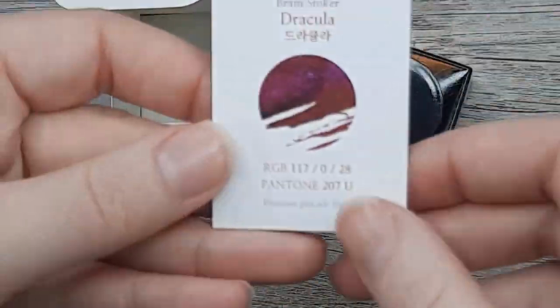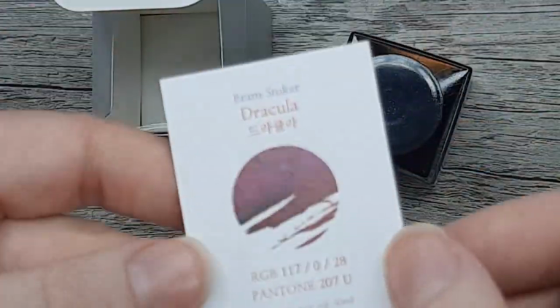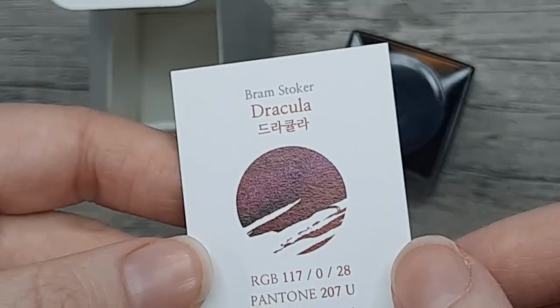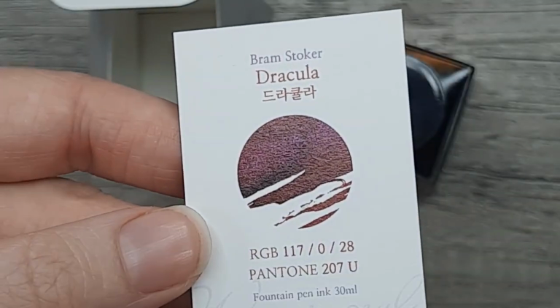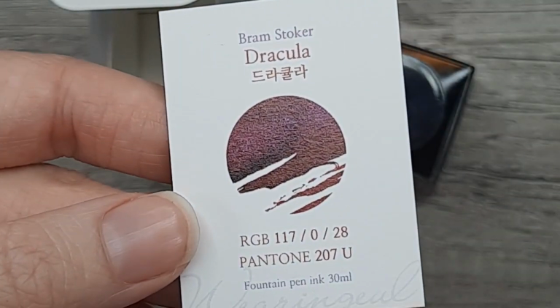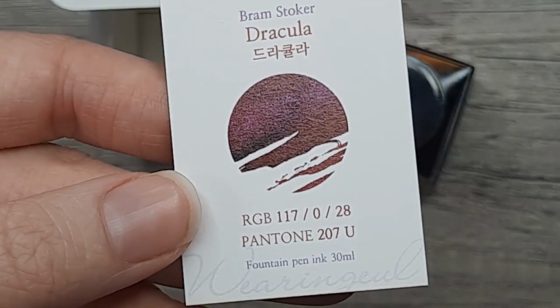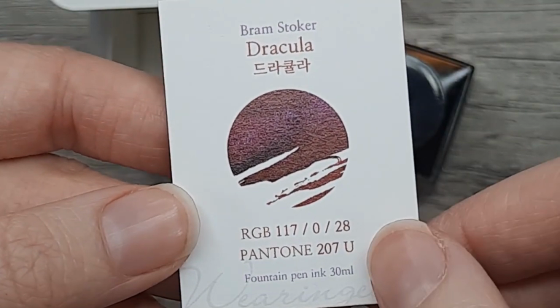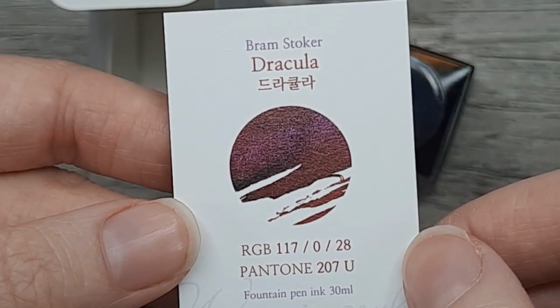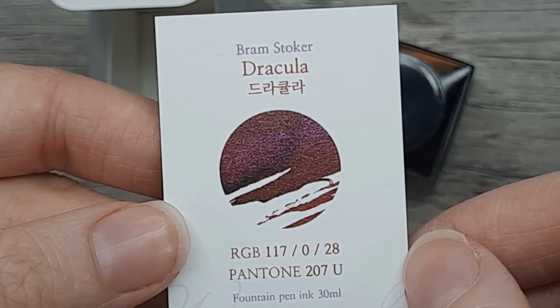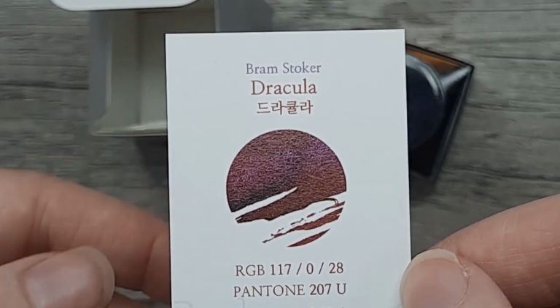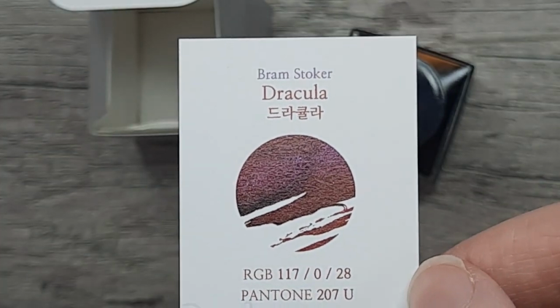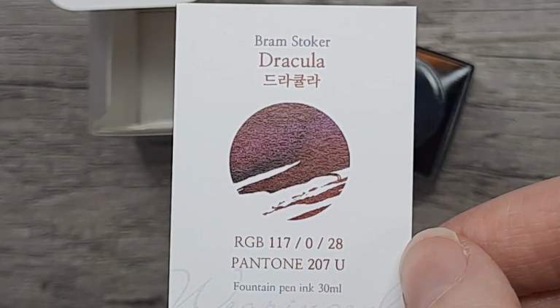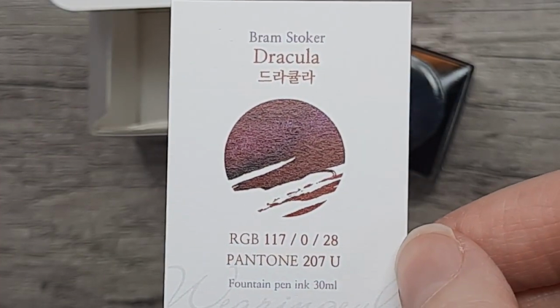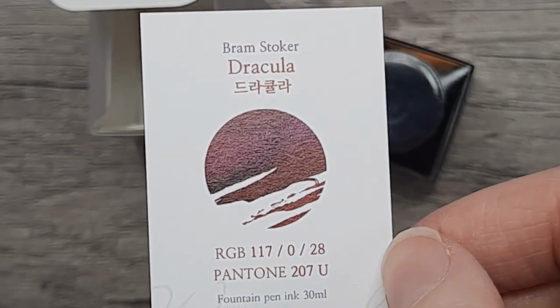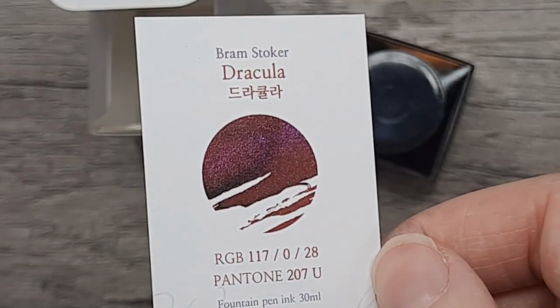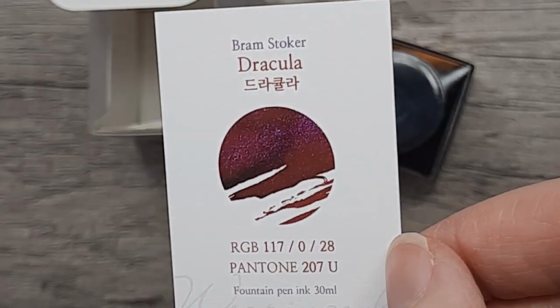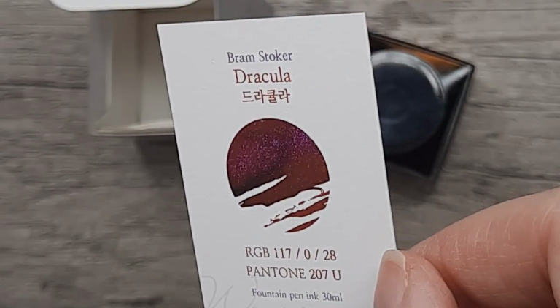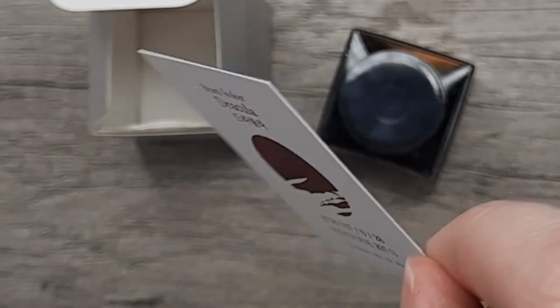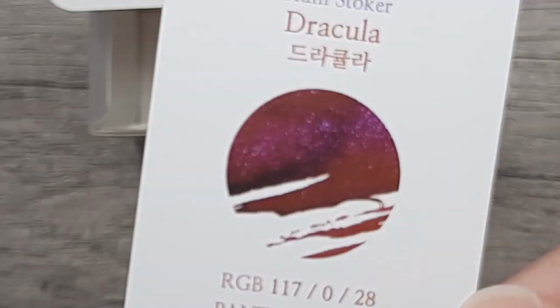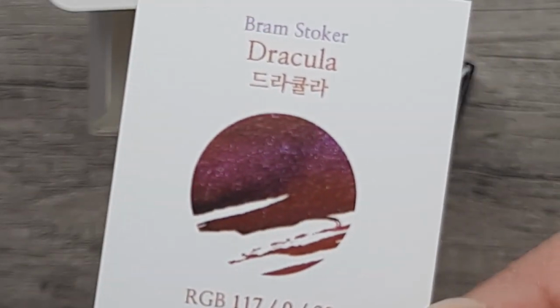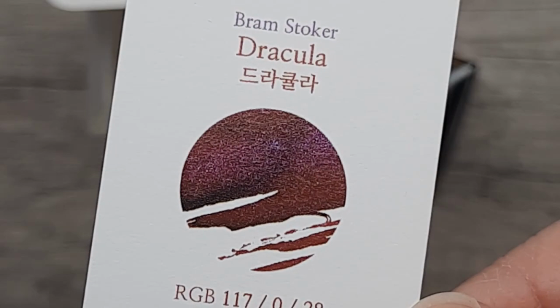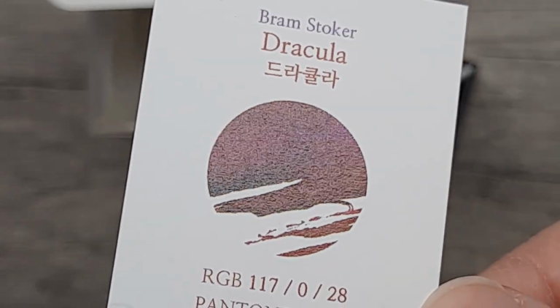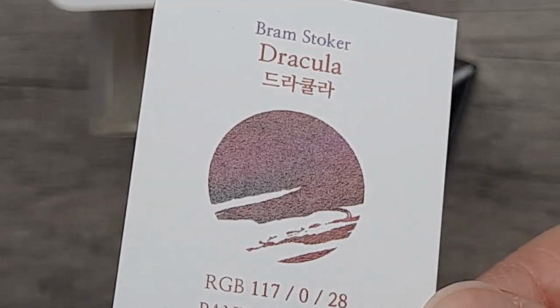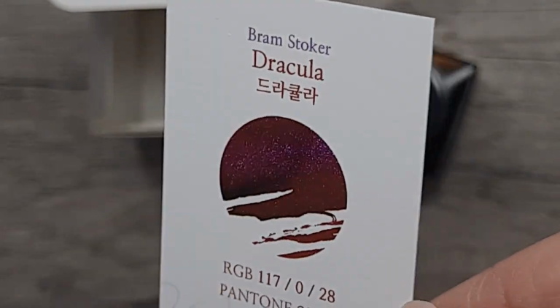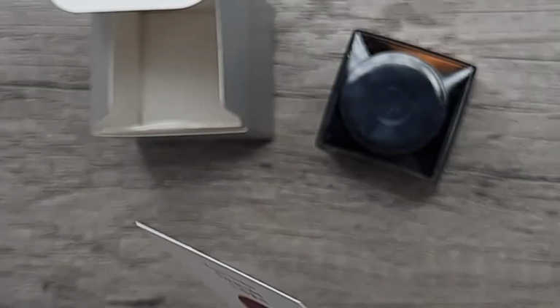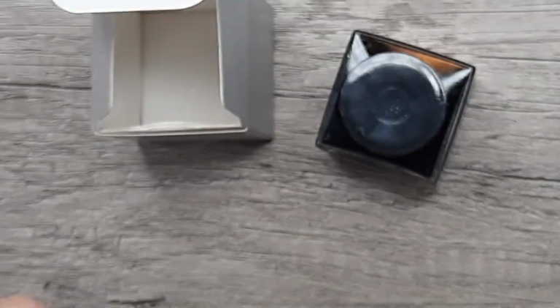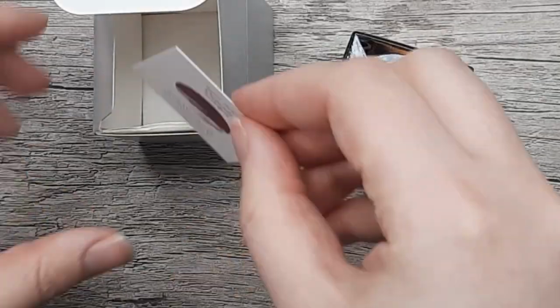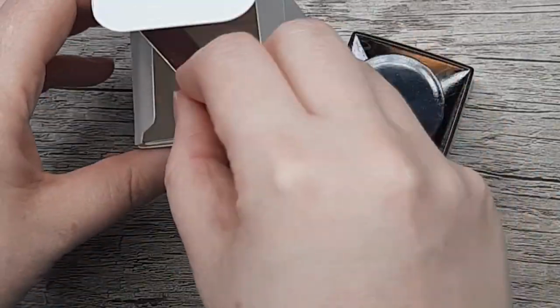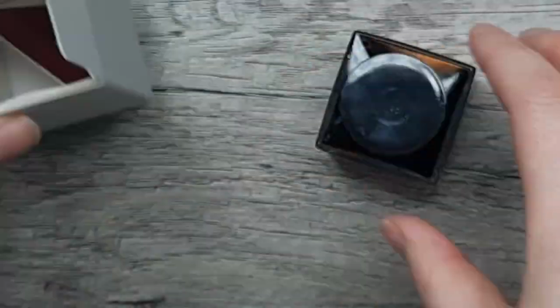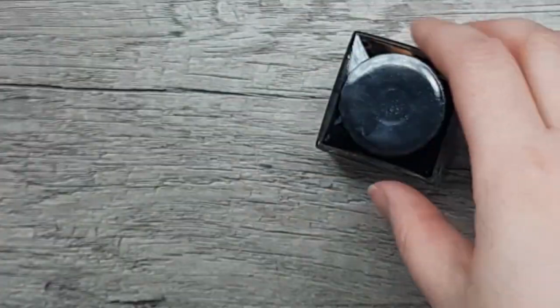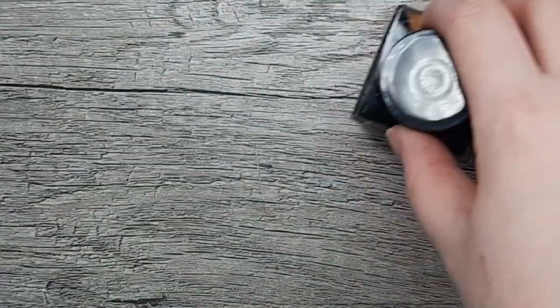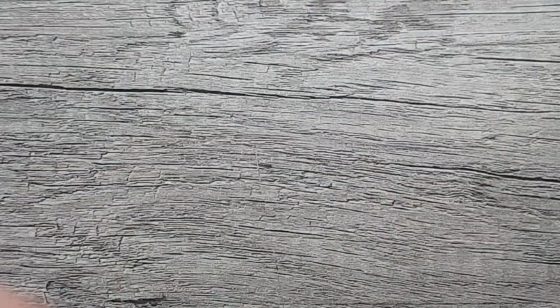It comes in a box with a wraparound red label and a silver embossed label, and then inside you get a card that has a little sample of the ink and the Pantone, which is quite convenient.